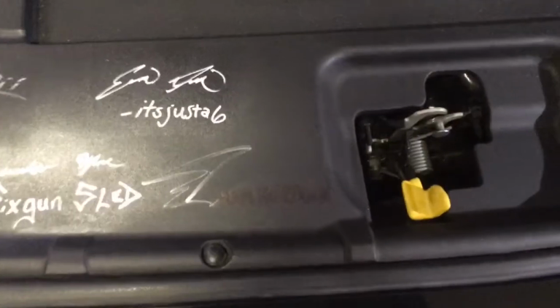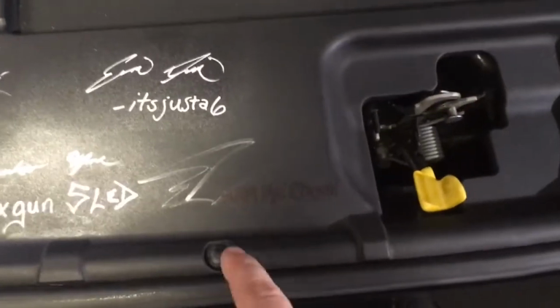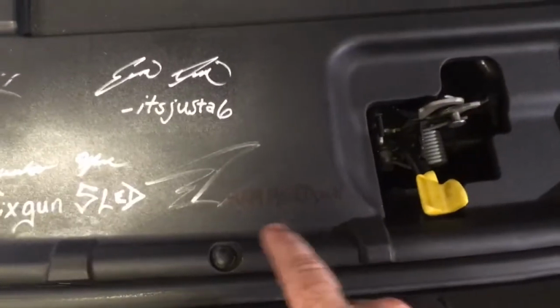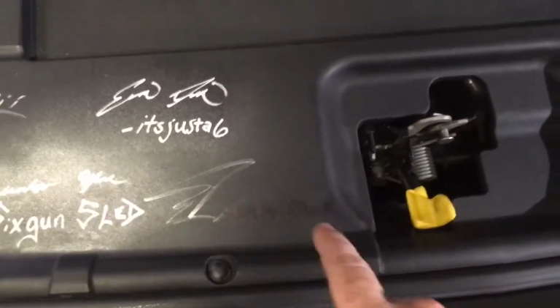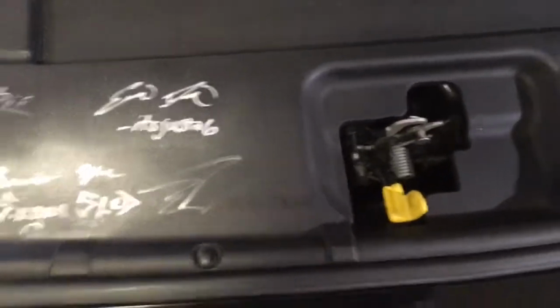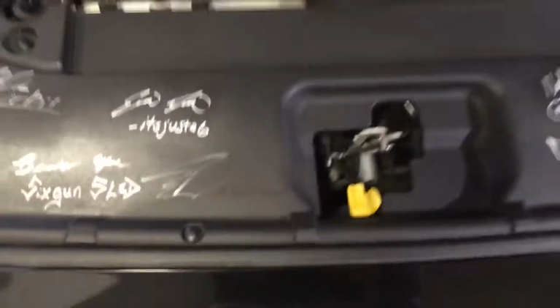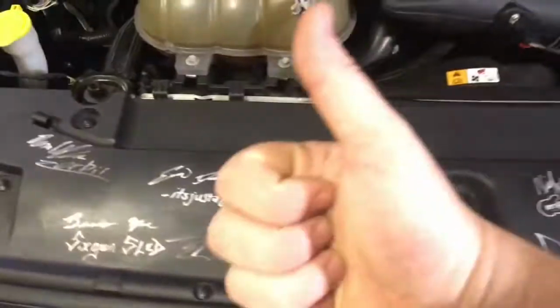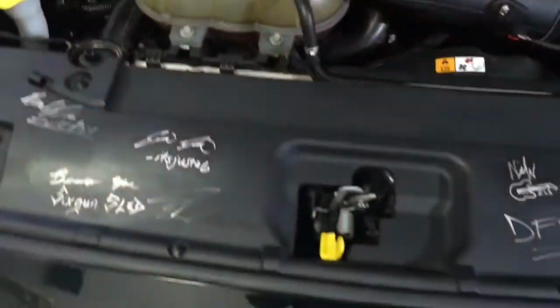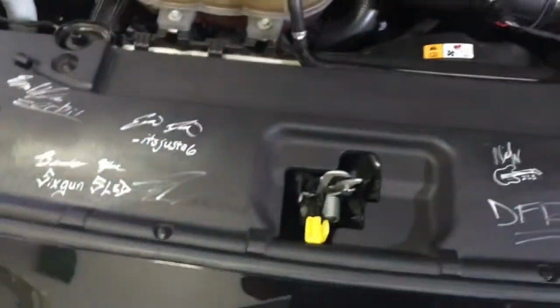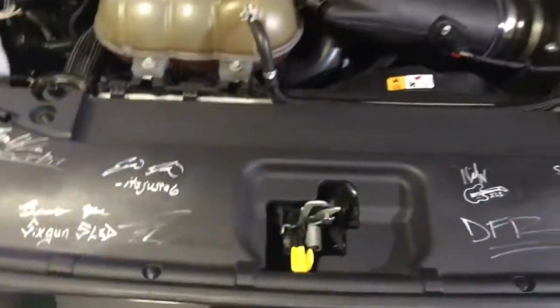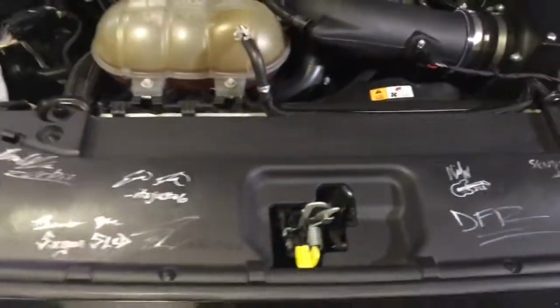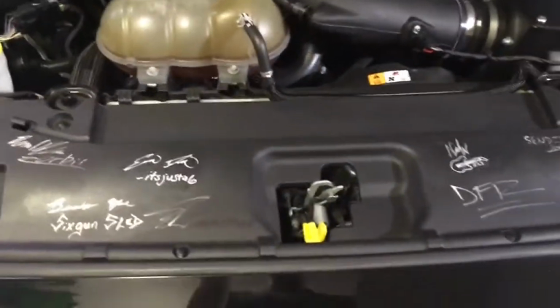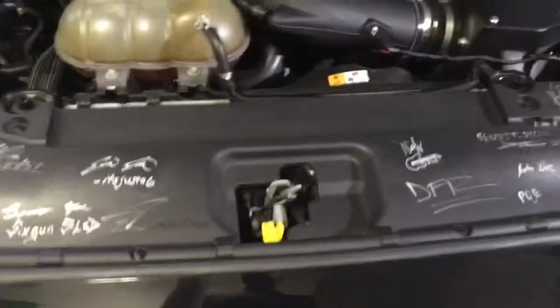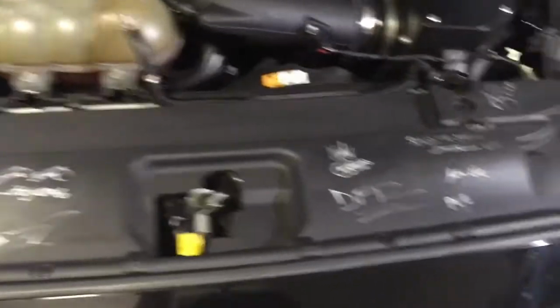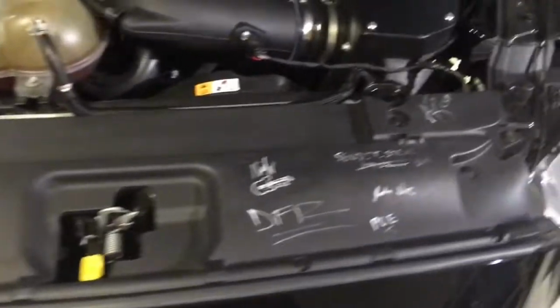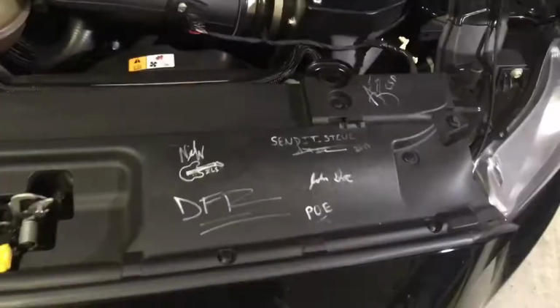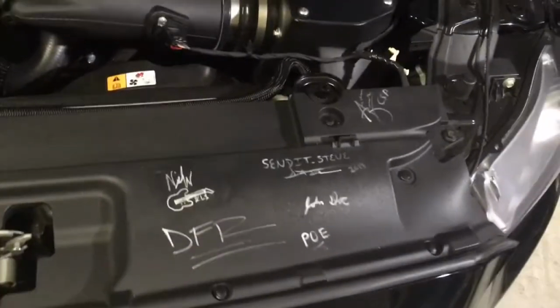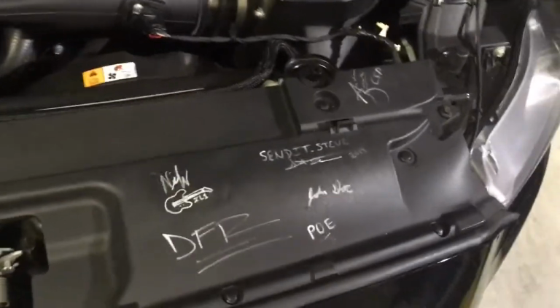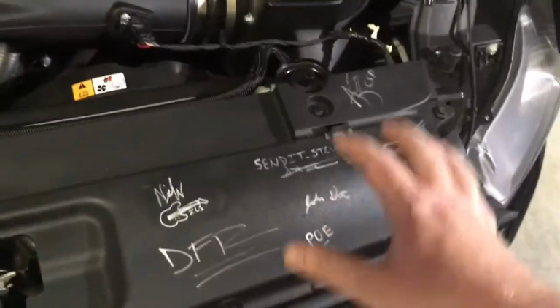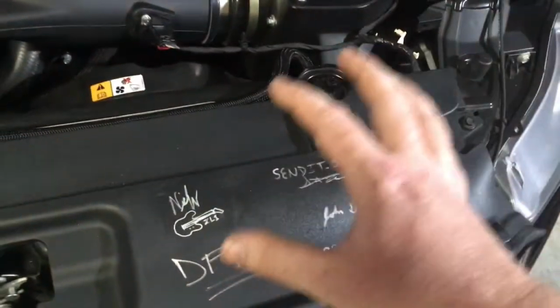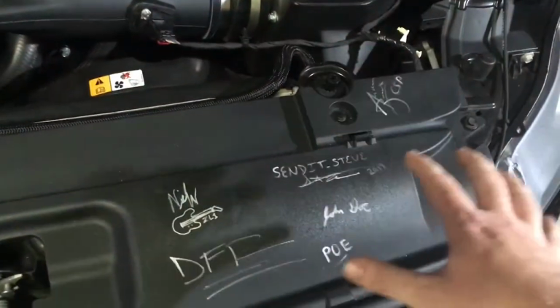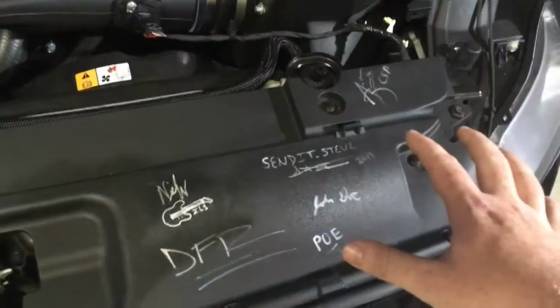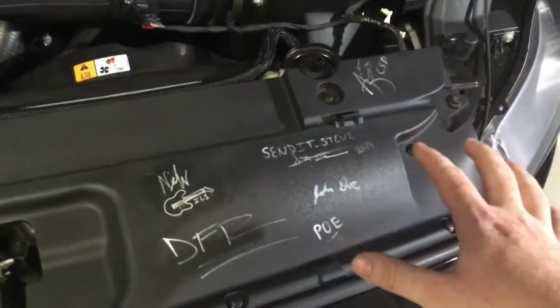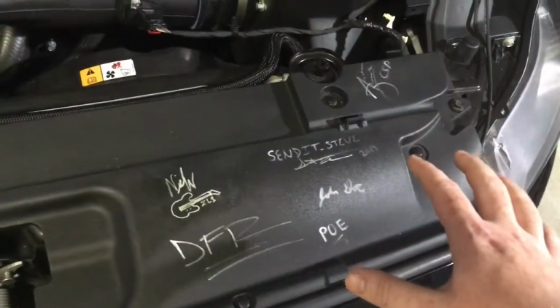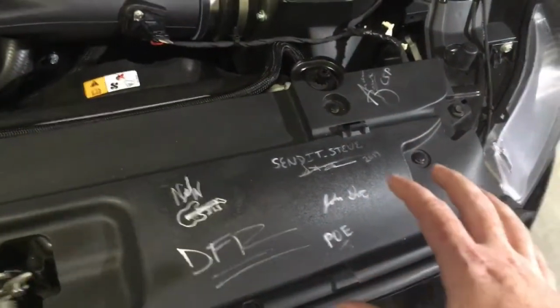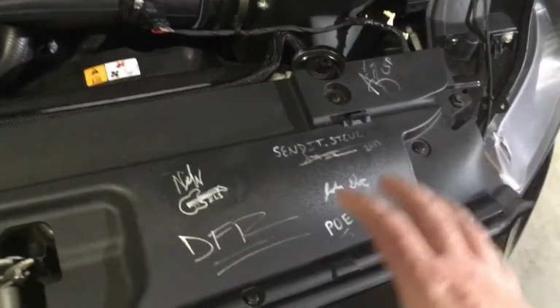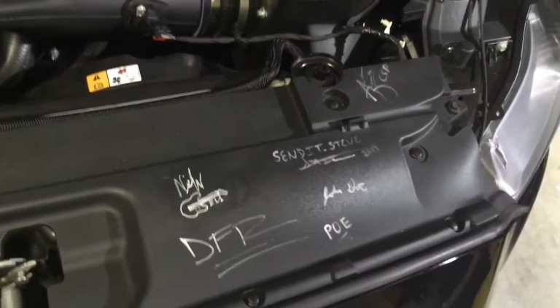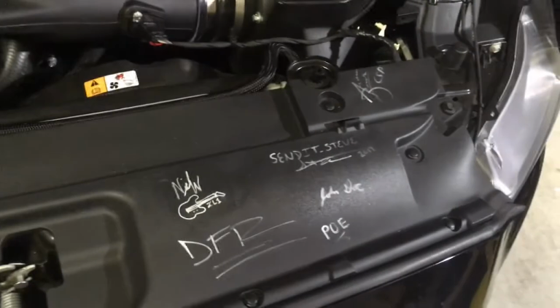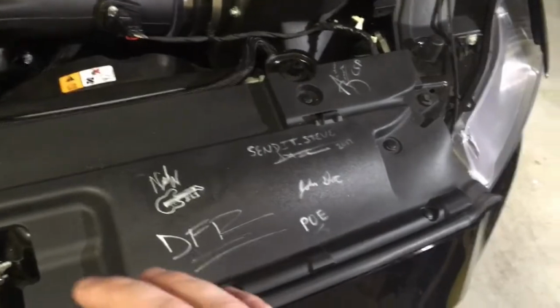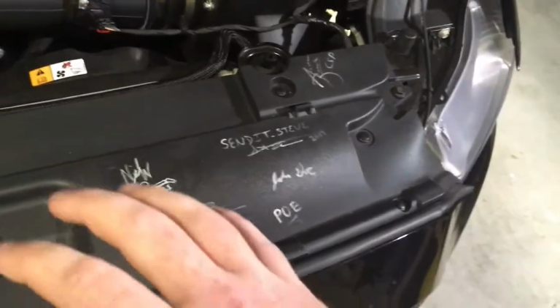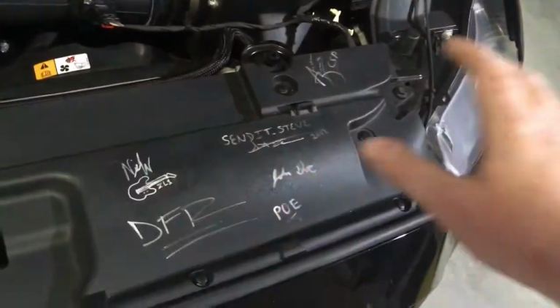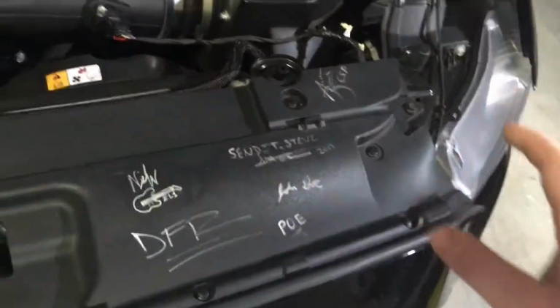We've got Hammerdown Motorsports here, a local guy in North Carolina. So that's what we want to go ahead and do — preserve all of these. And this works on basically any plastic.